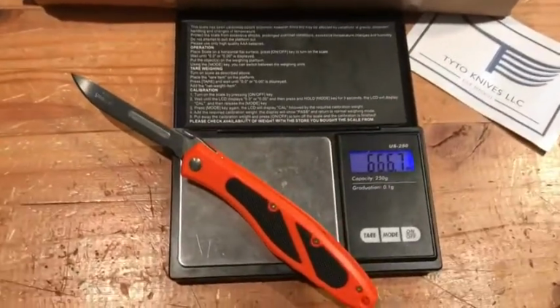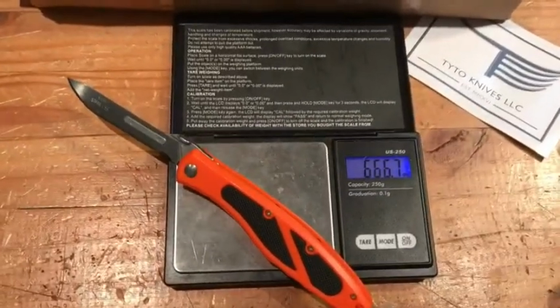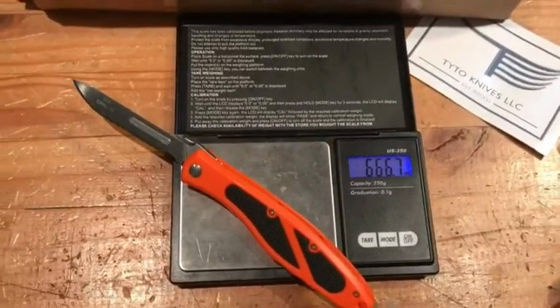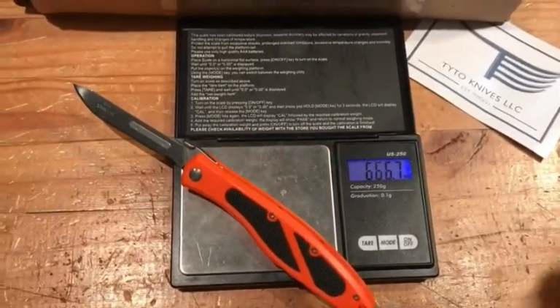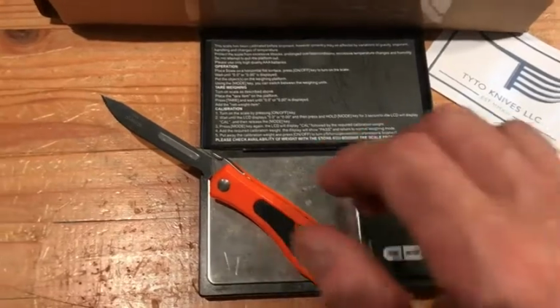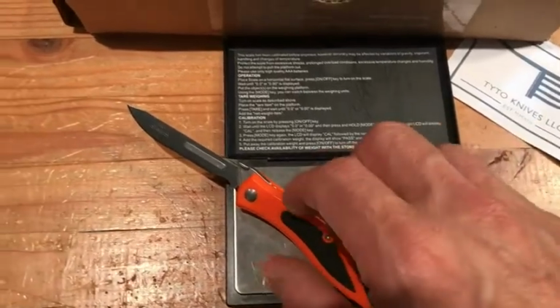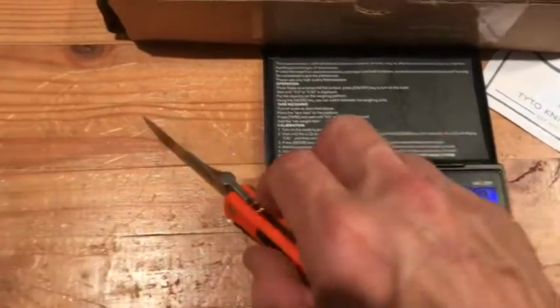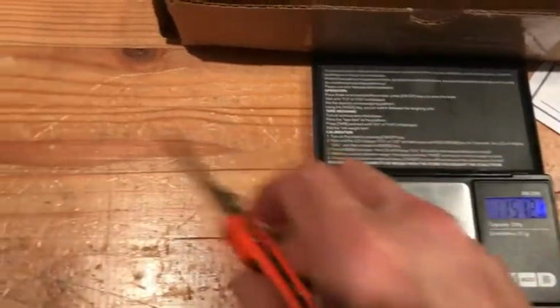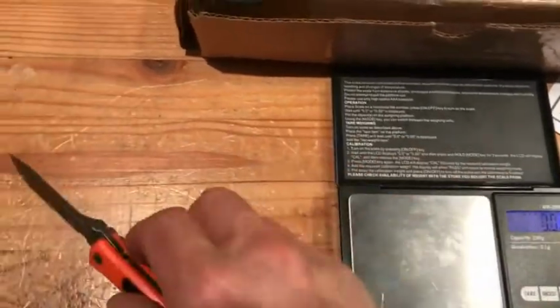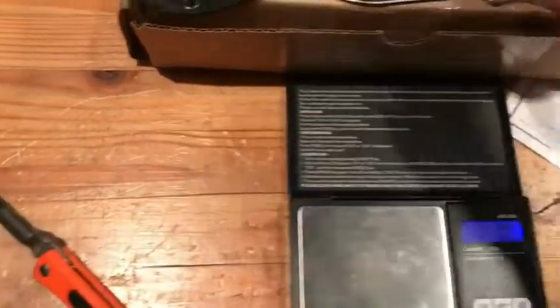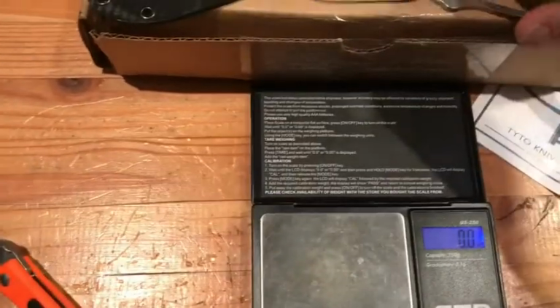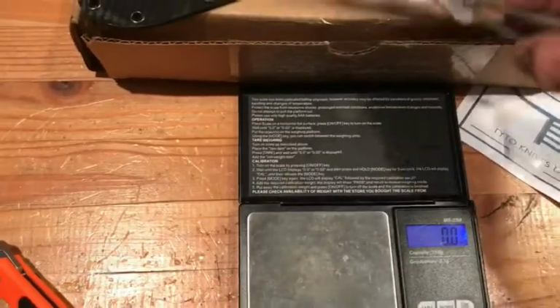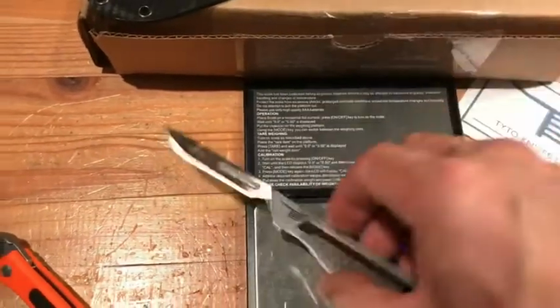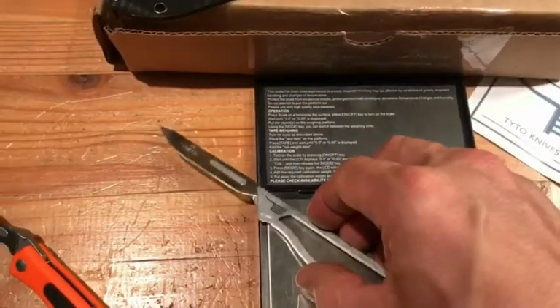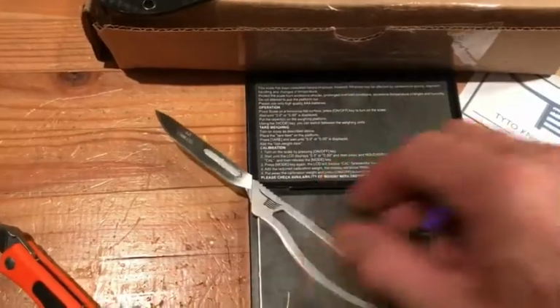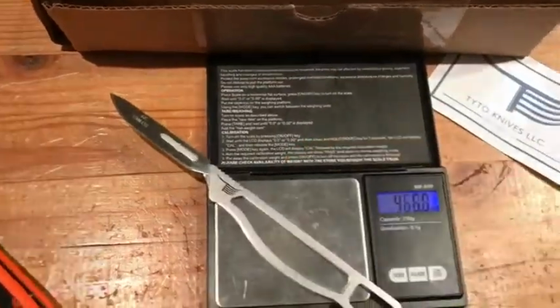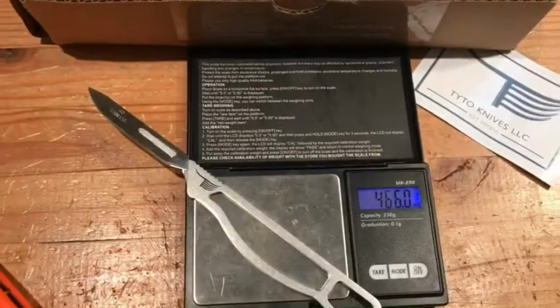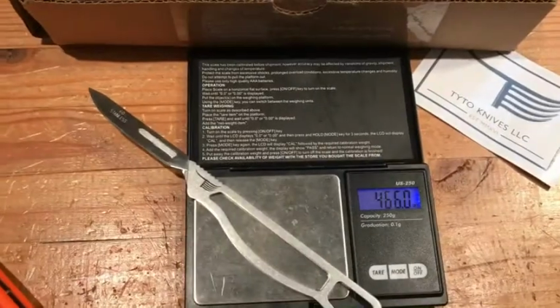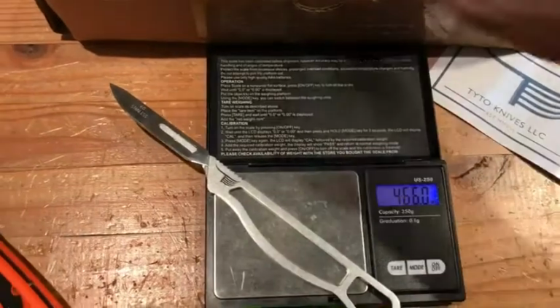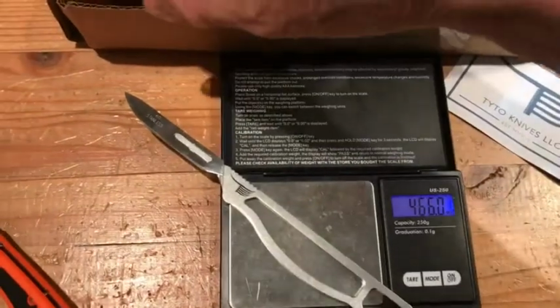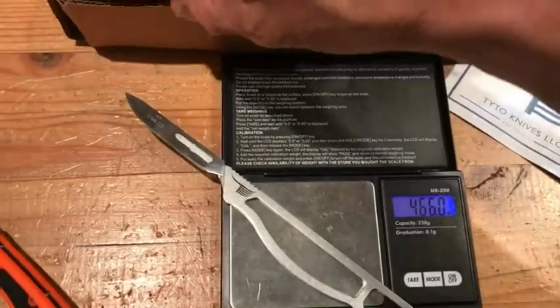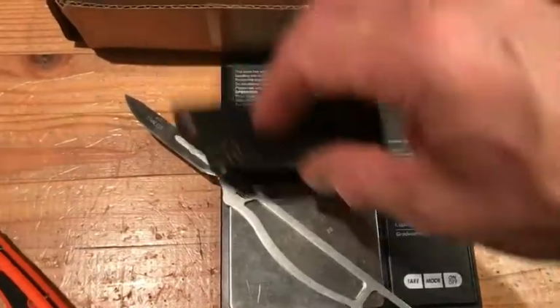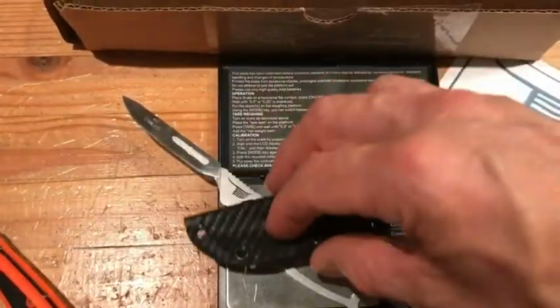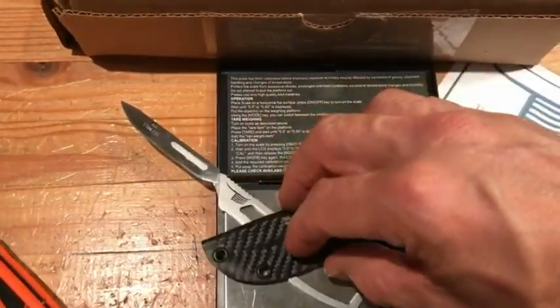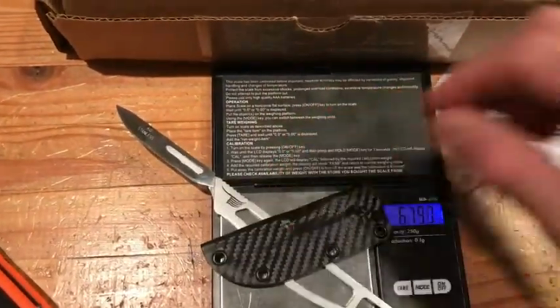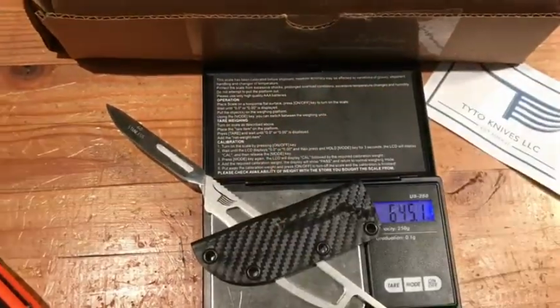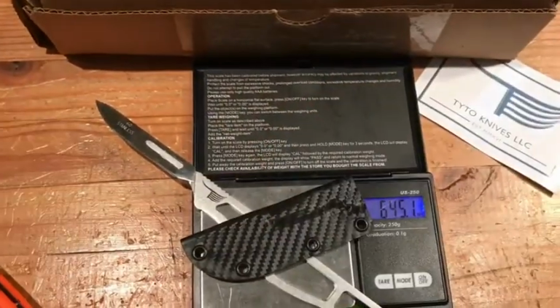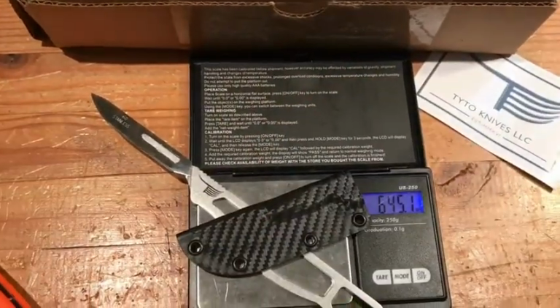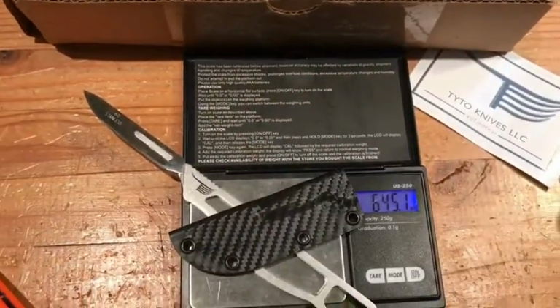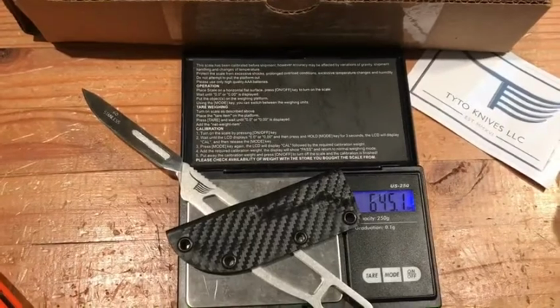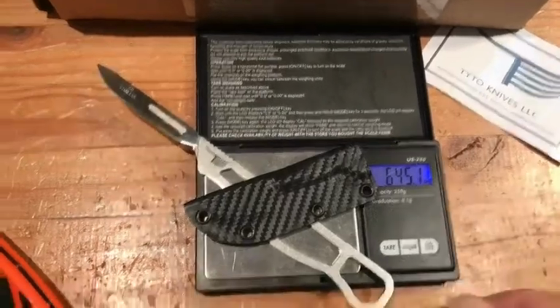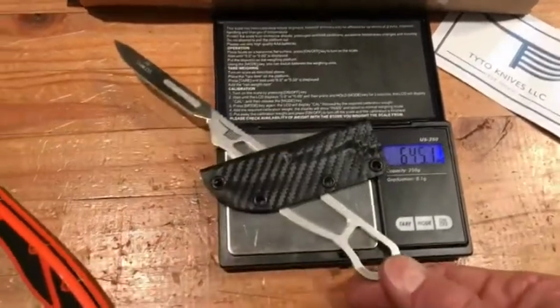The Havalon weighs 666 grains. The Taito weighs 466. With the sheath carbon fiber, it's still lighter than the Peronta.